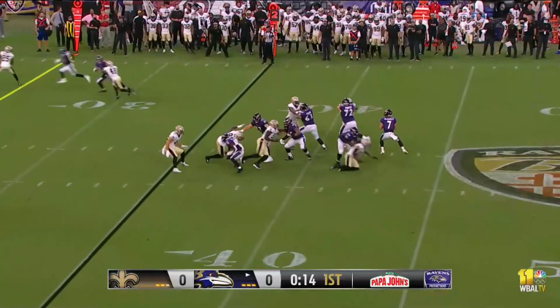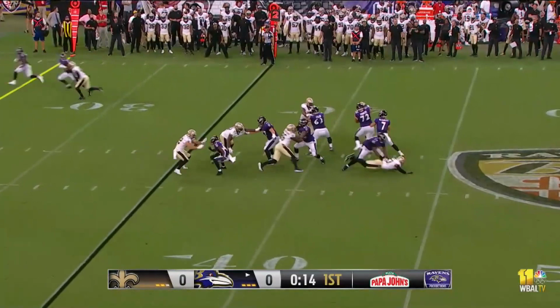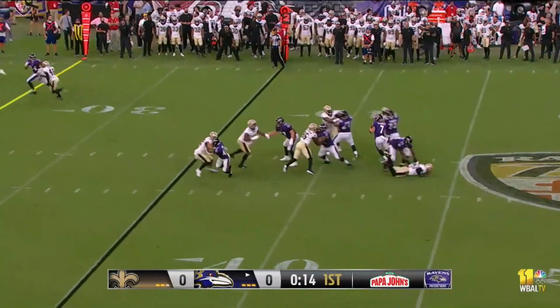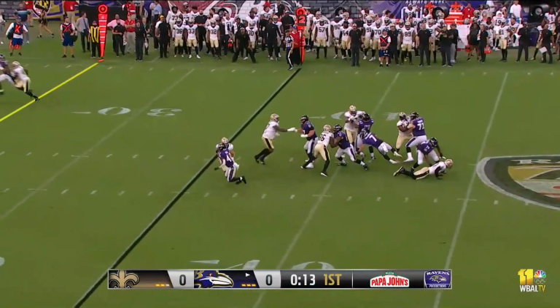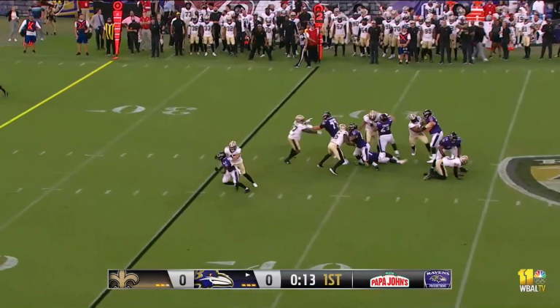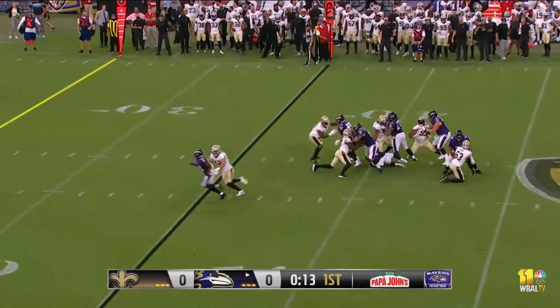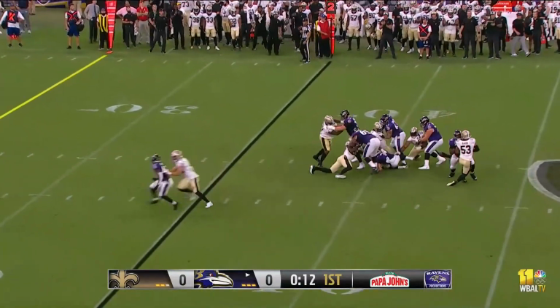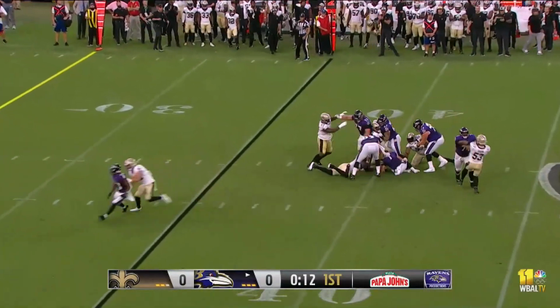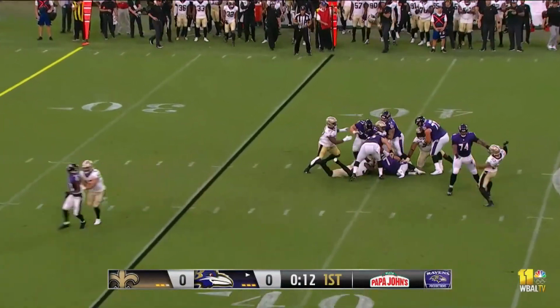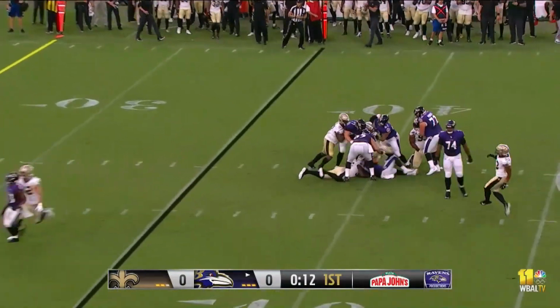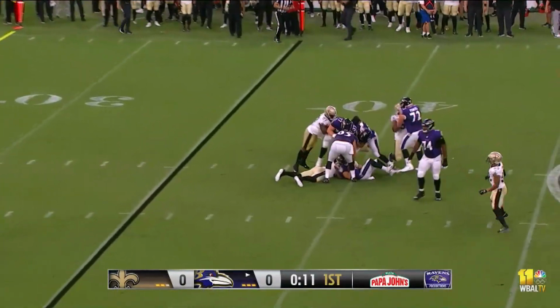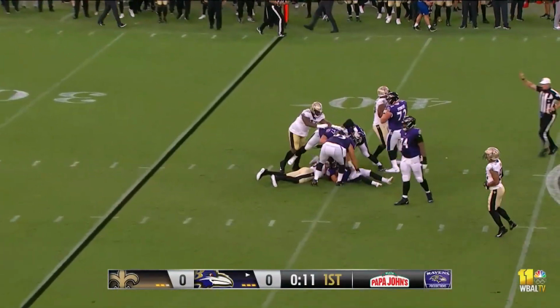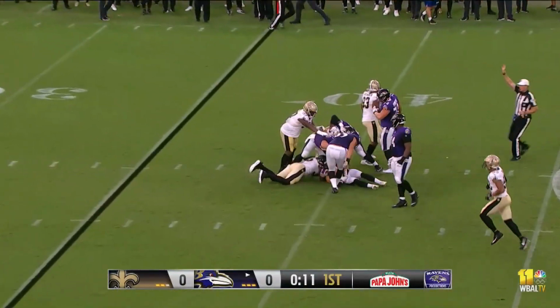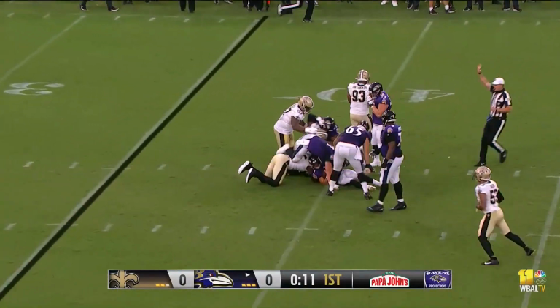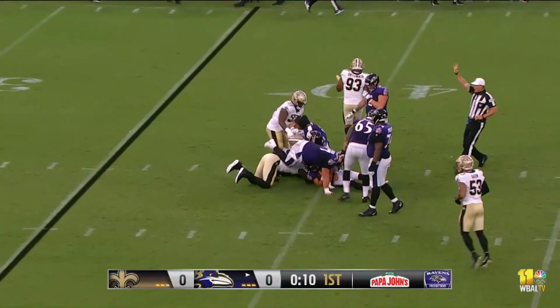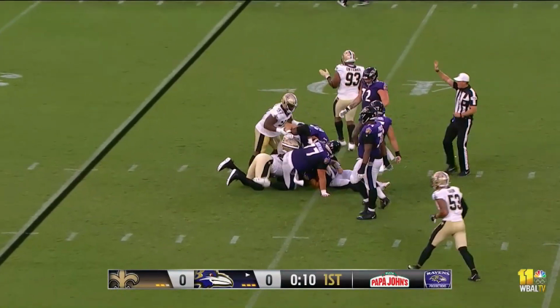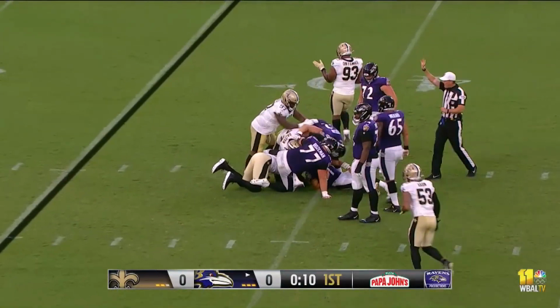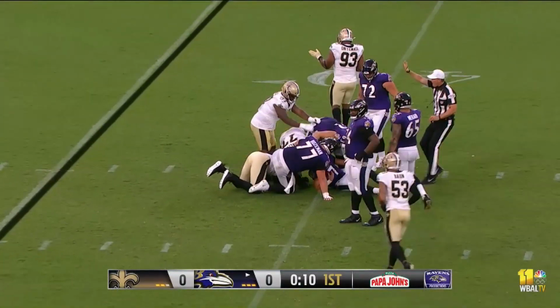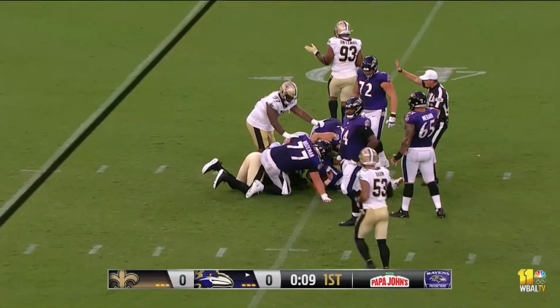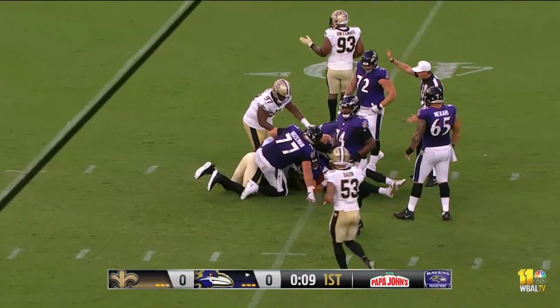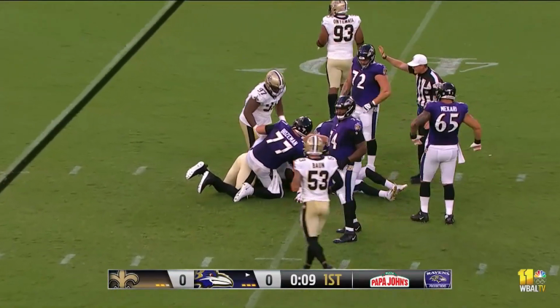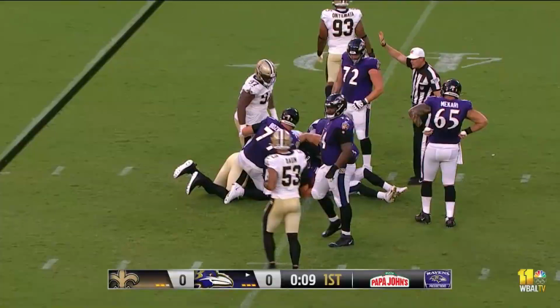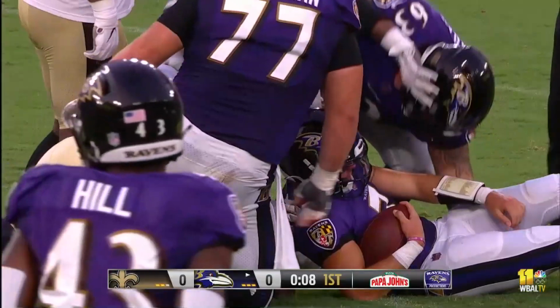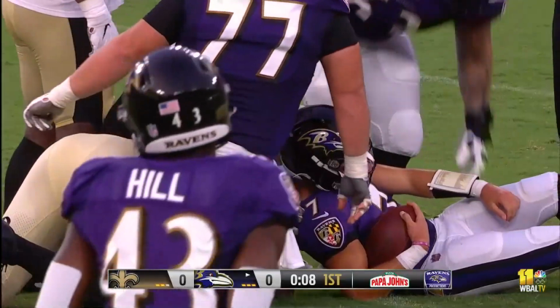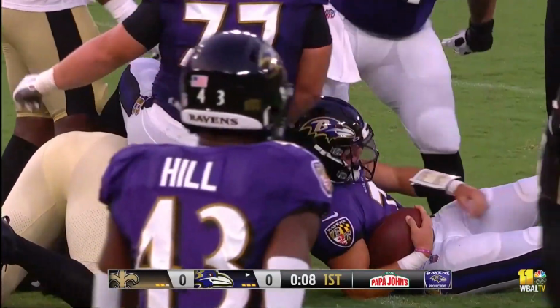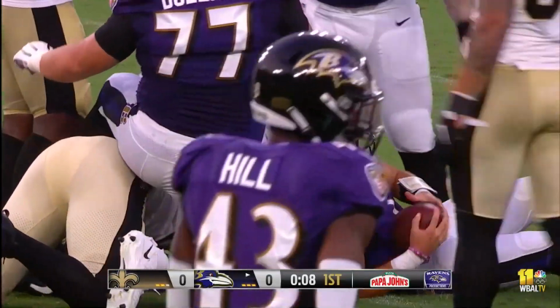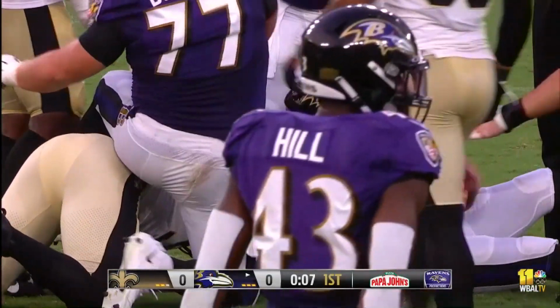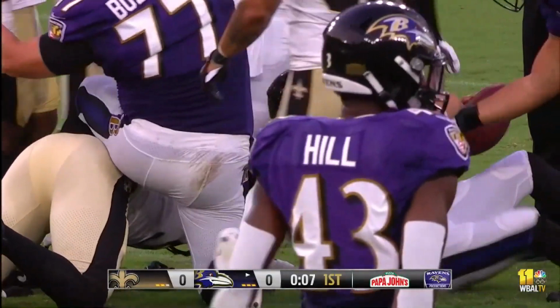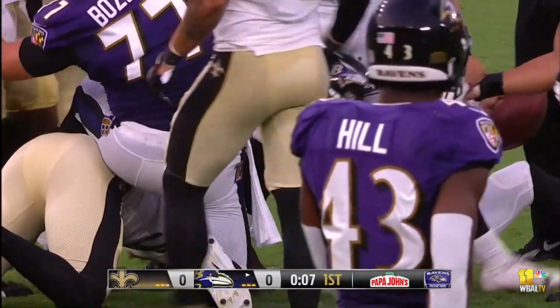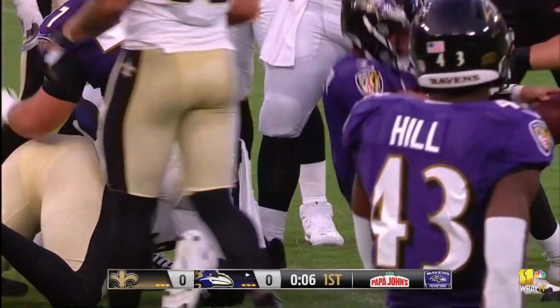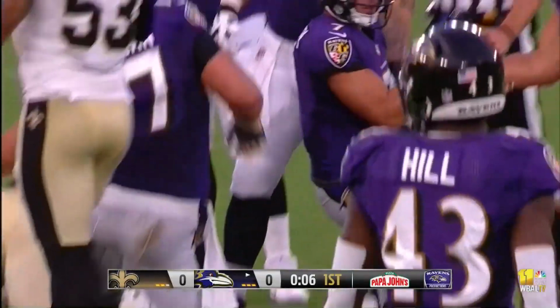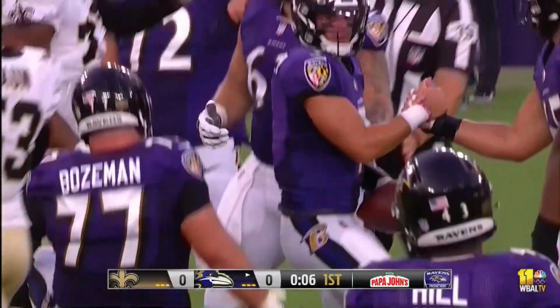McSorley with the throw on second down — he's tripped up and dropped back to the 40-yard line. And that's going to bring us to the end of the opening quarter.